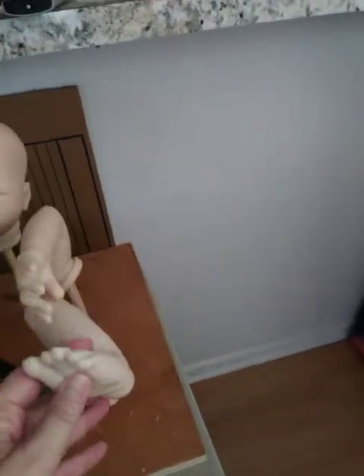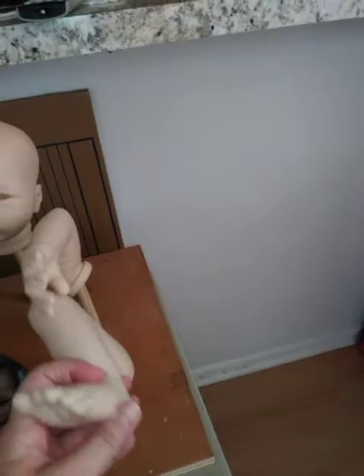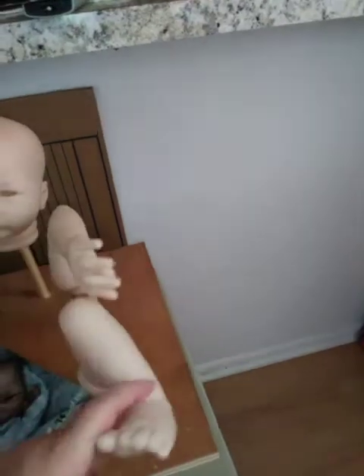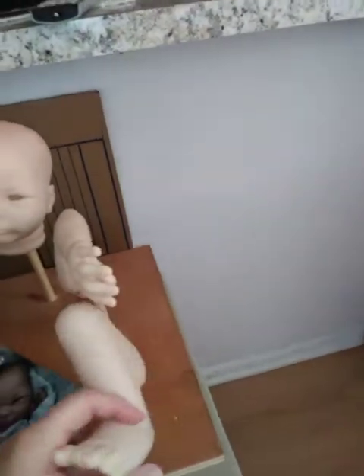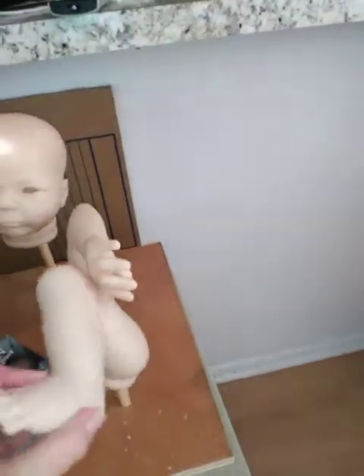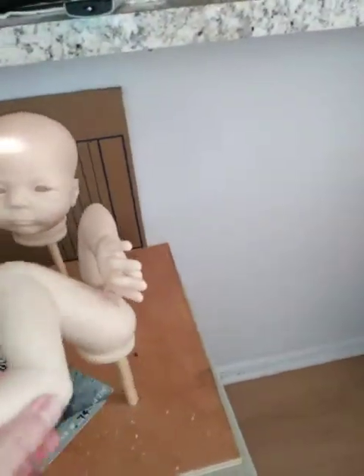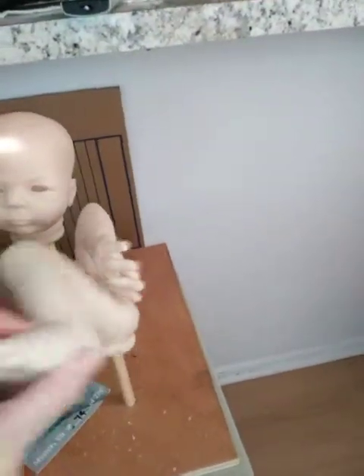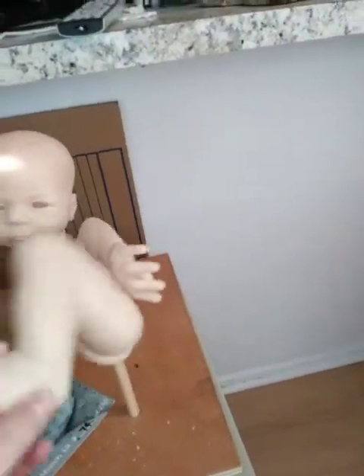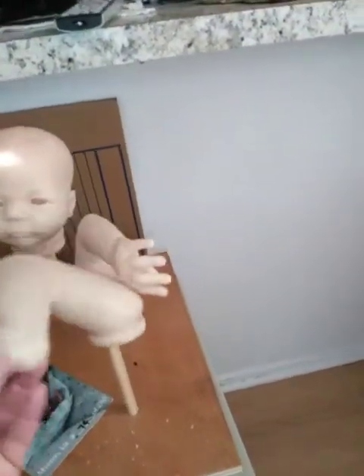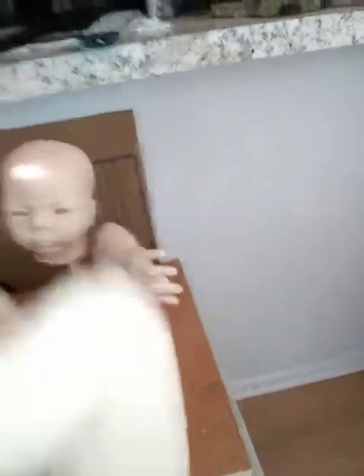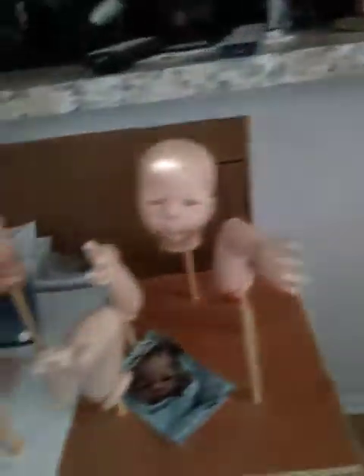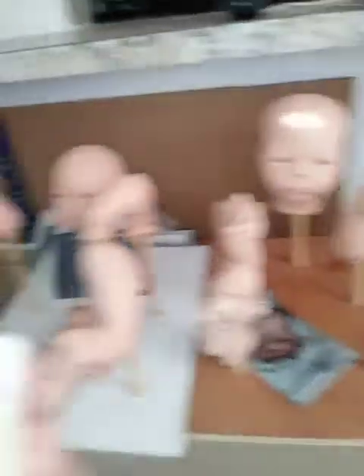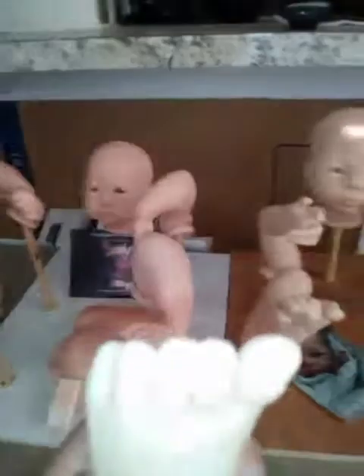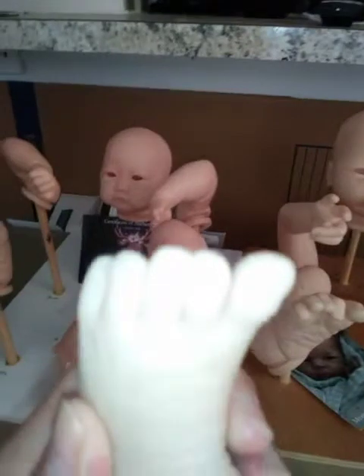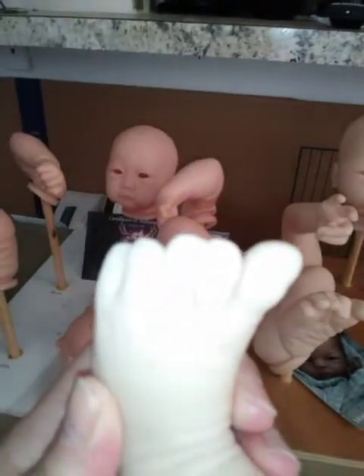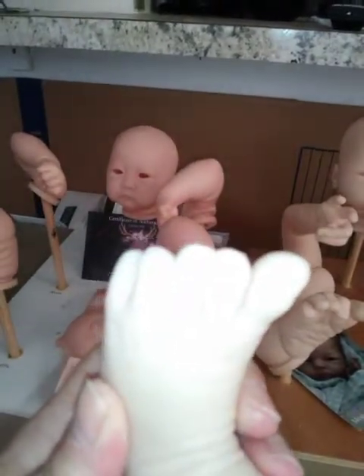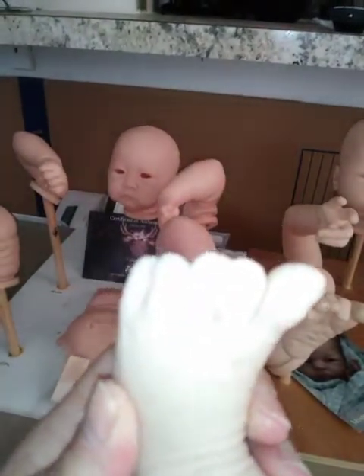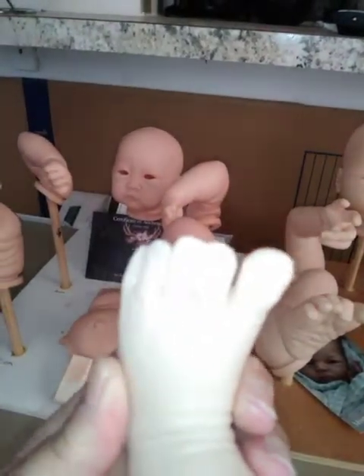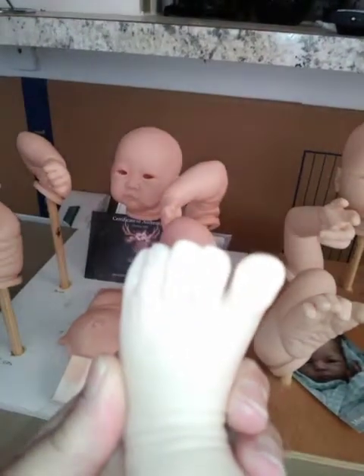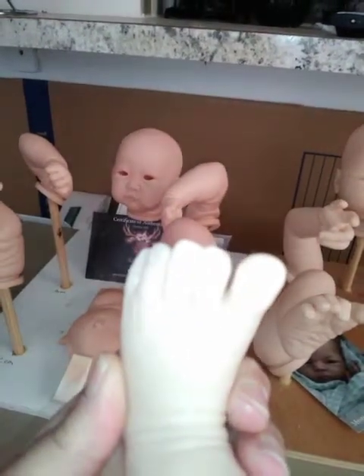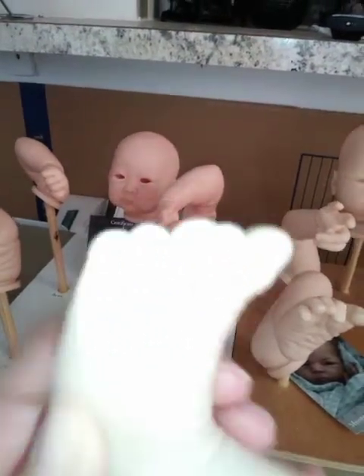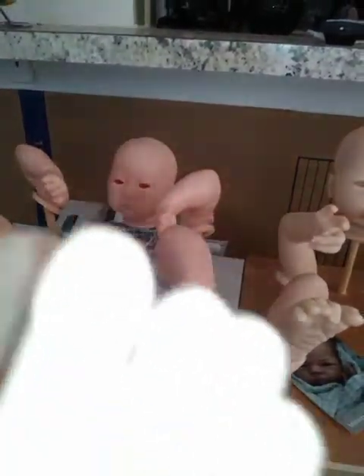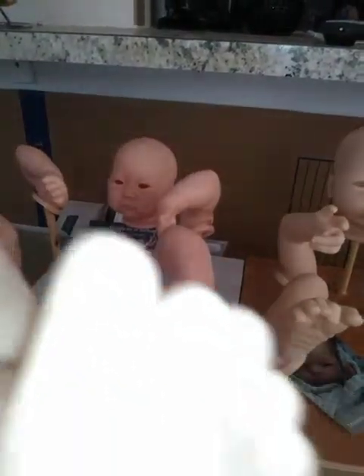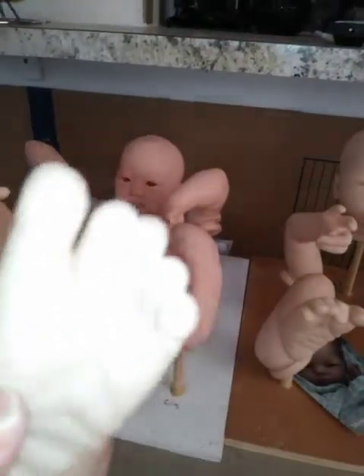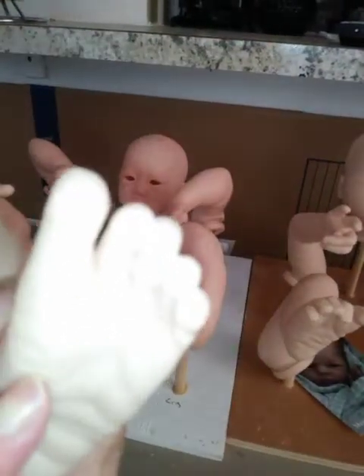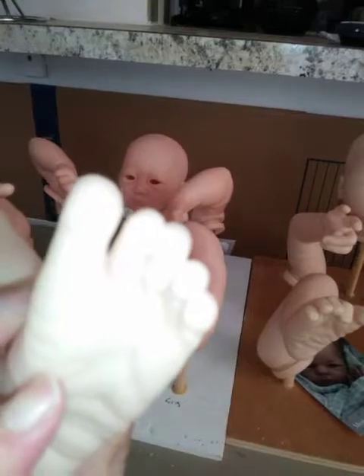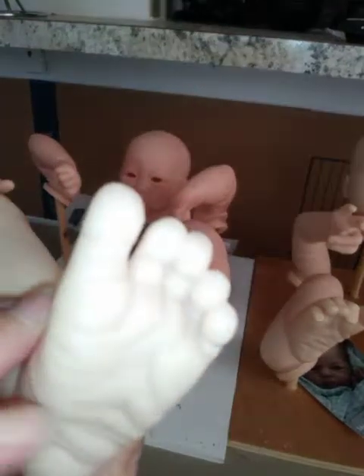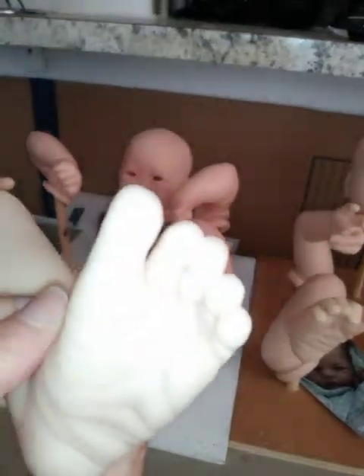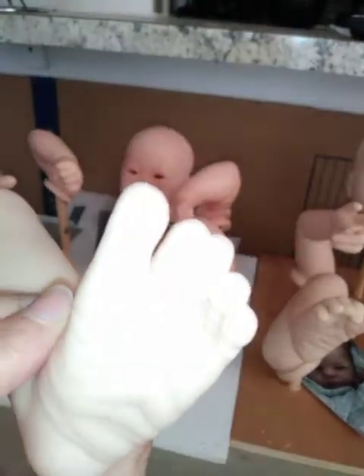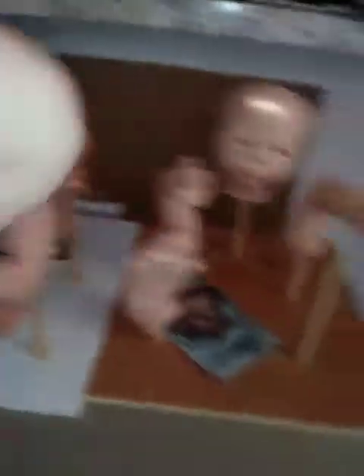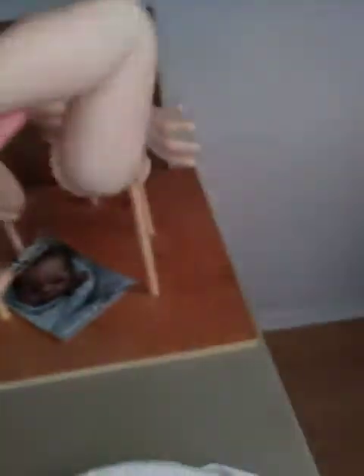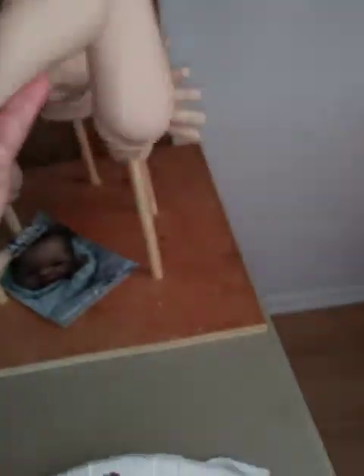I really think that this one has some pretty decent detail on it as far as the hands and the feet go. Very cute — they're going to be cute when they're painted.